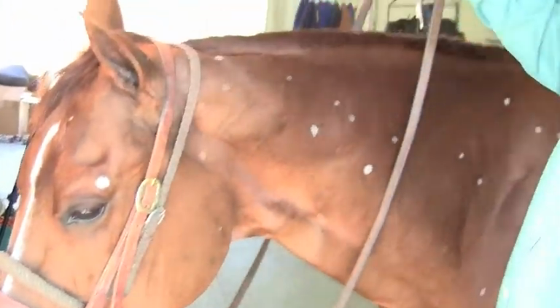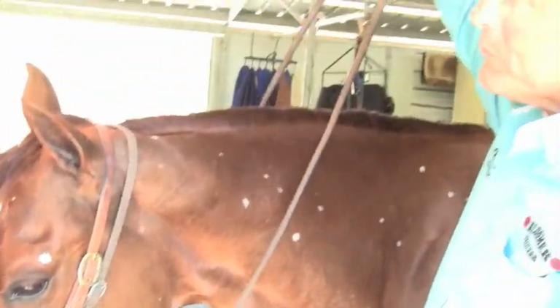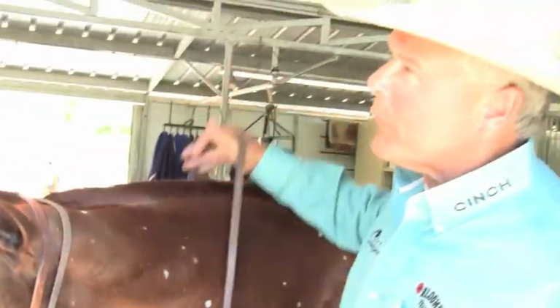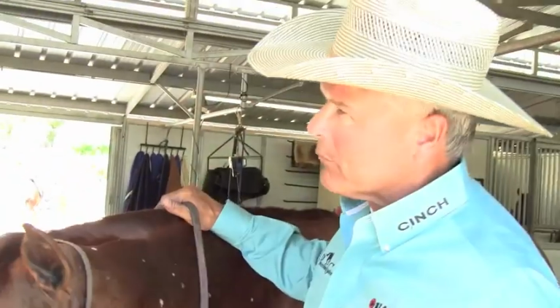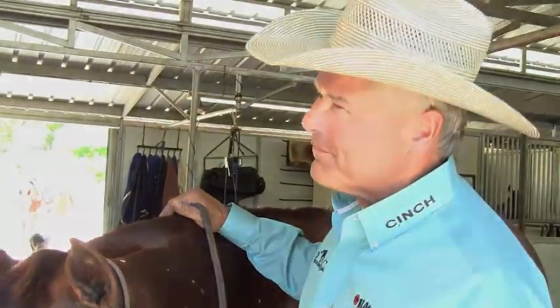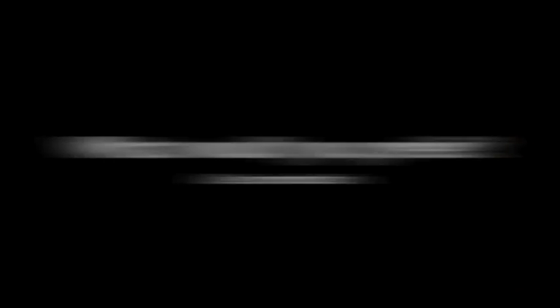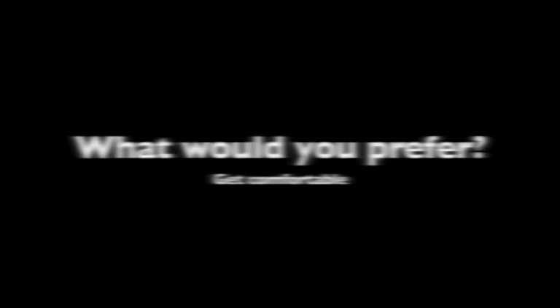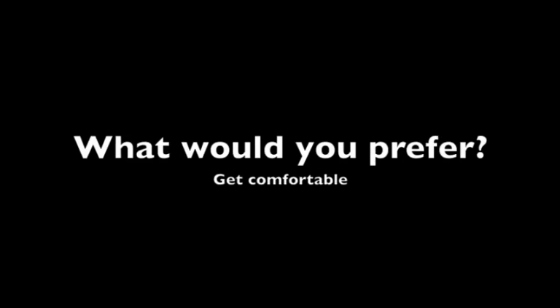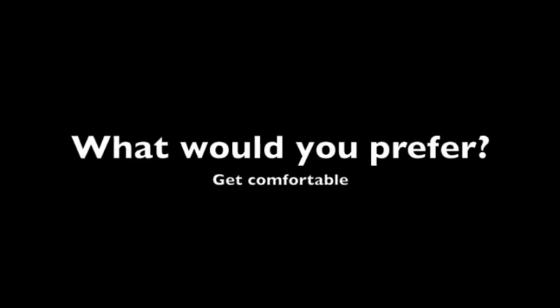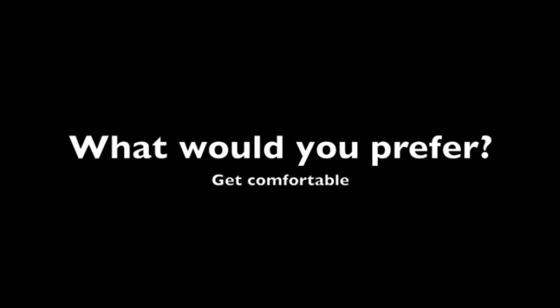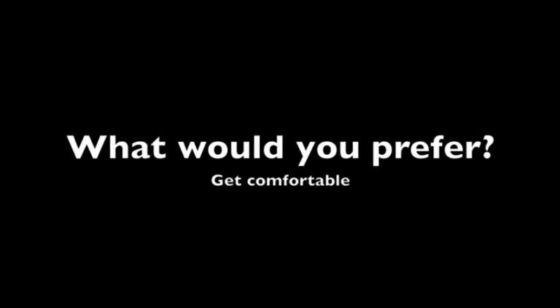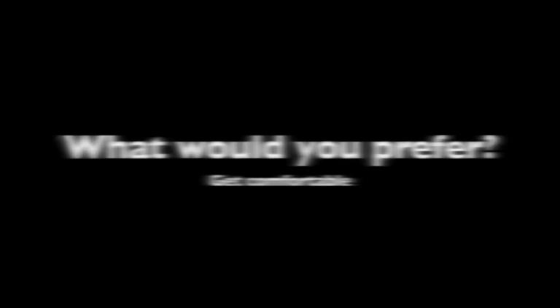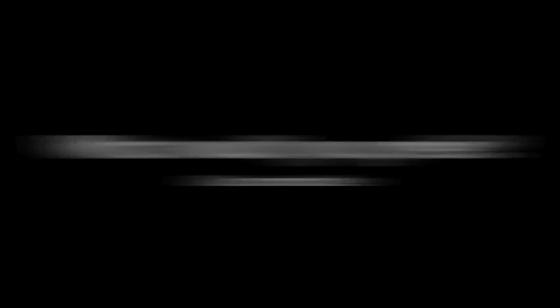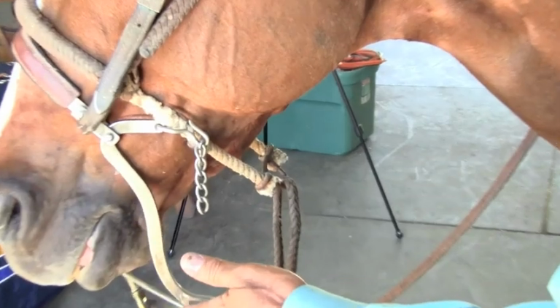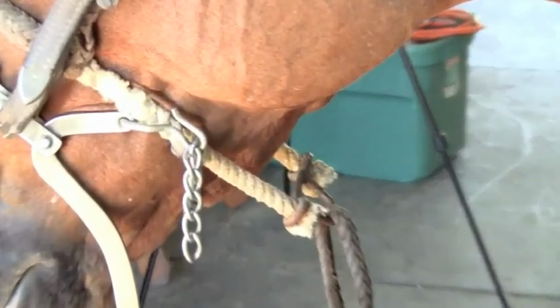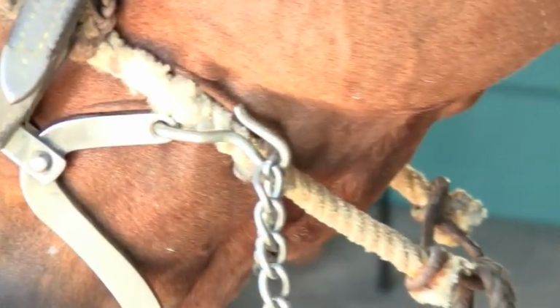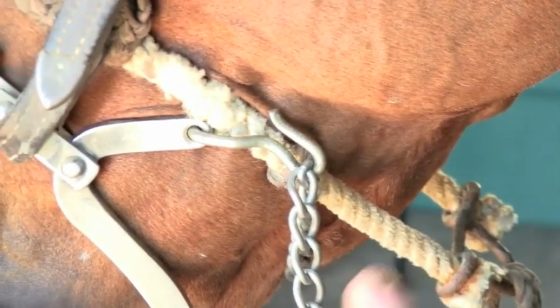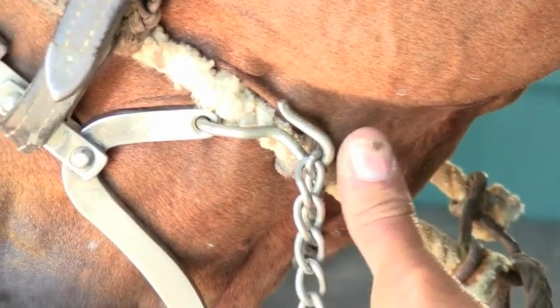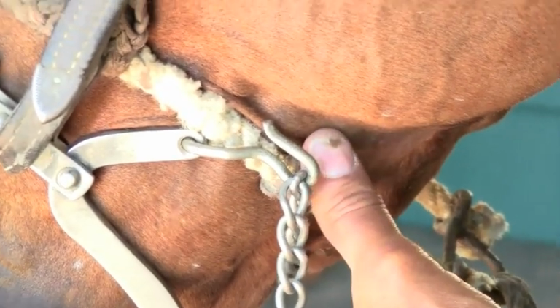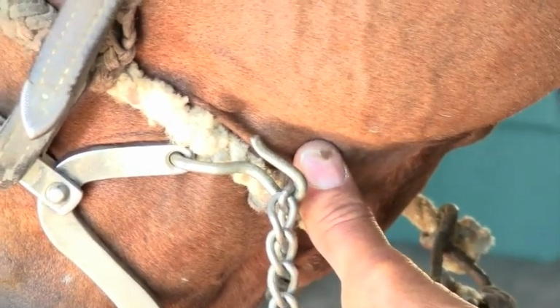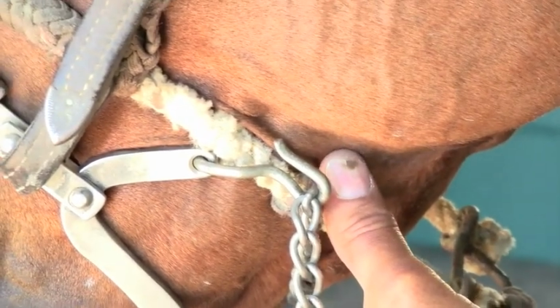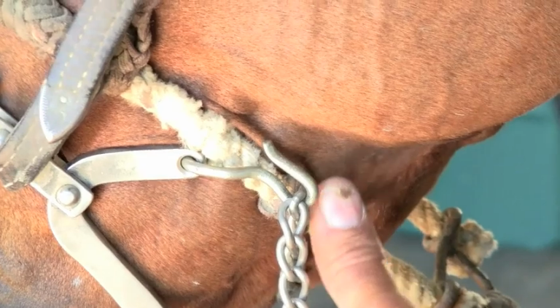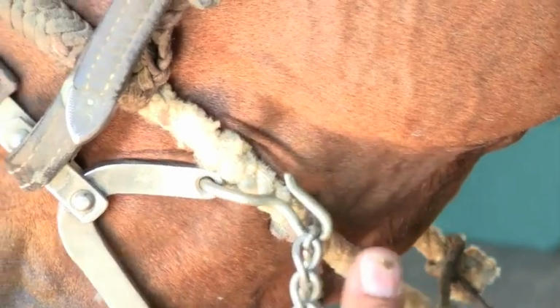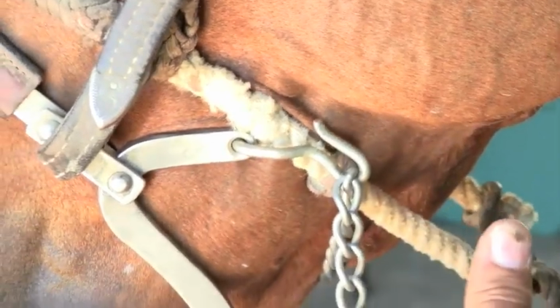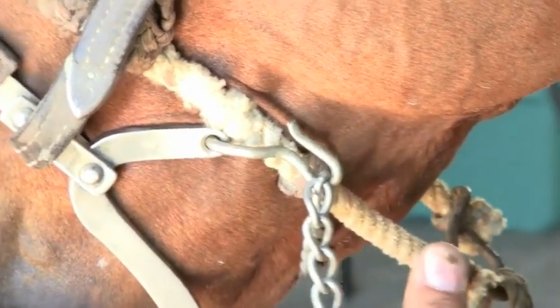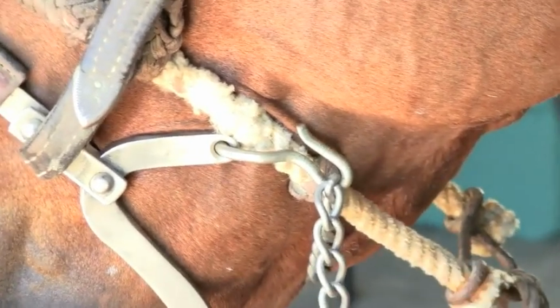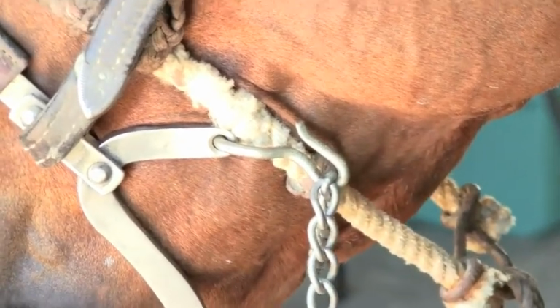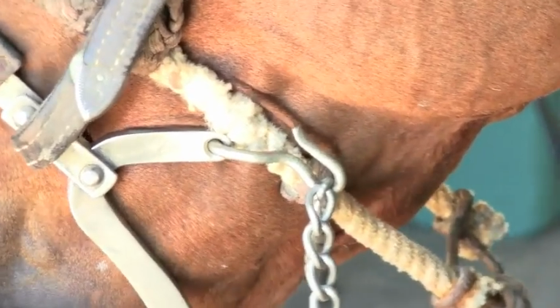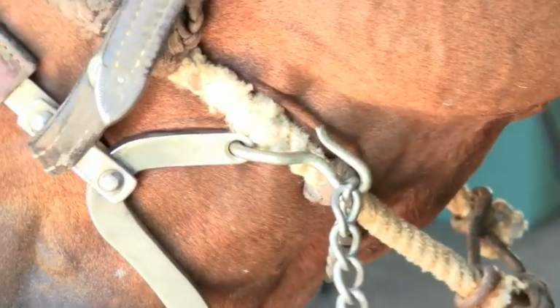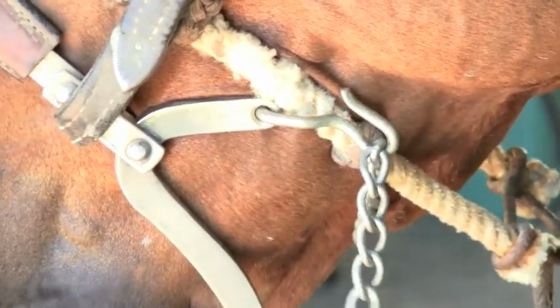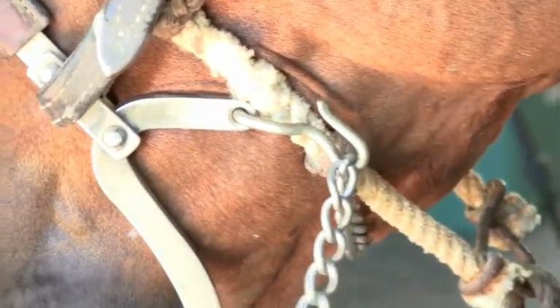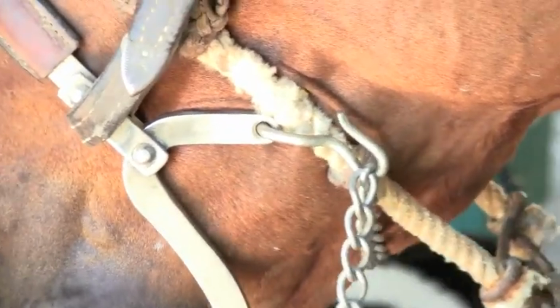Bob, thanks again for having us out here, we appreciate it. See right there where everything binds? That's what the normal mechanical hackamore does.